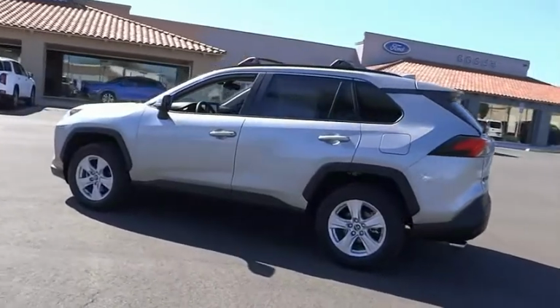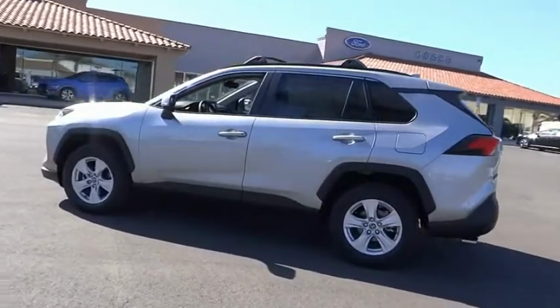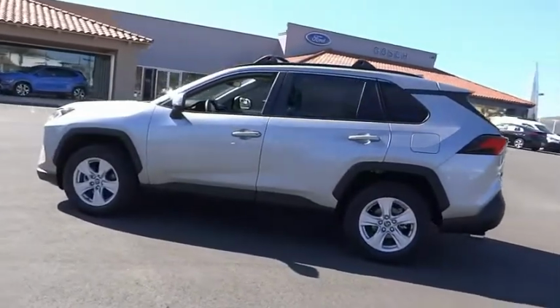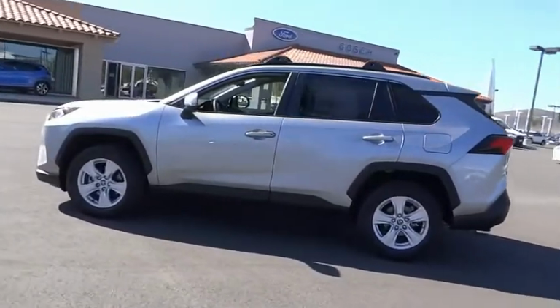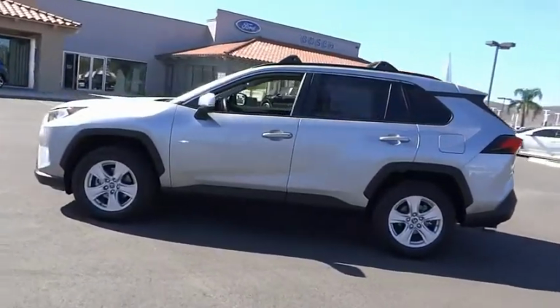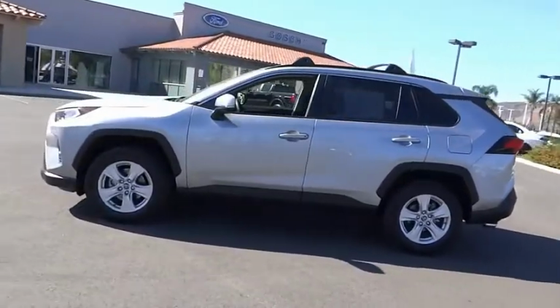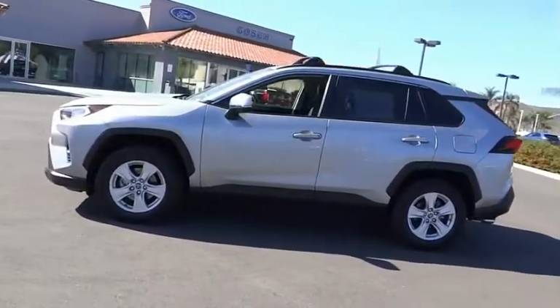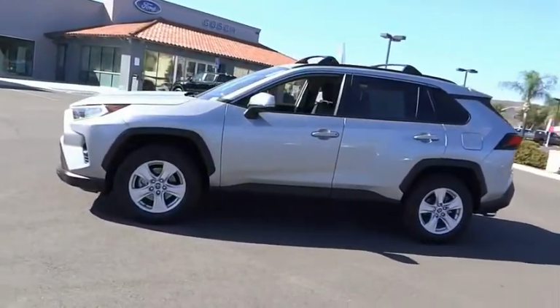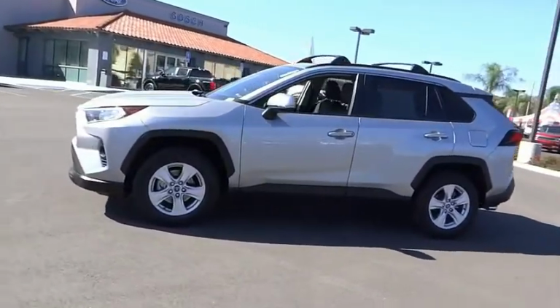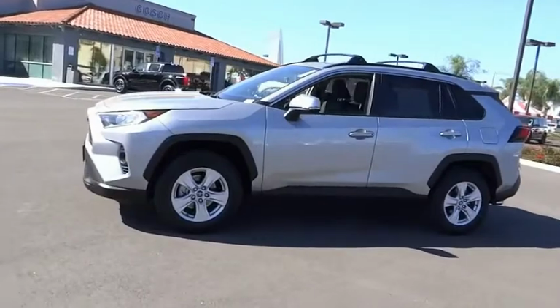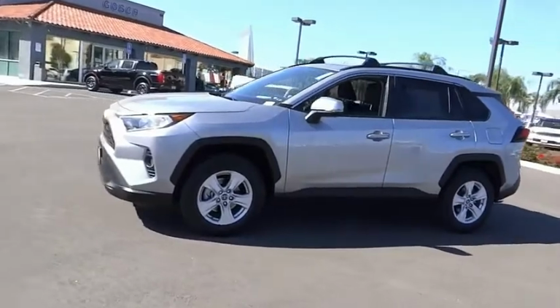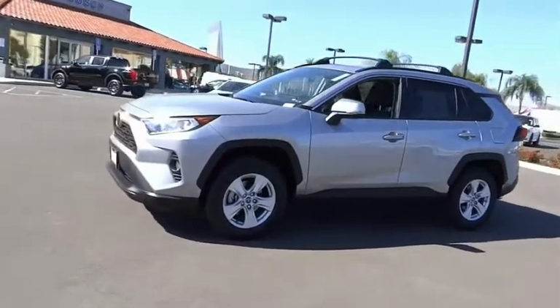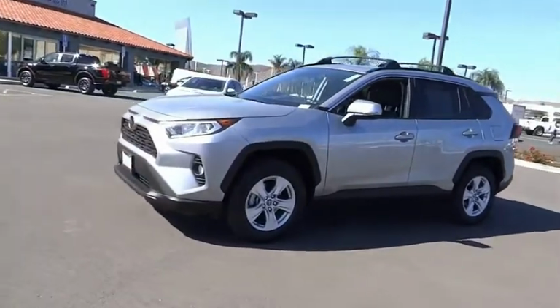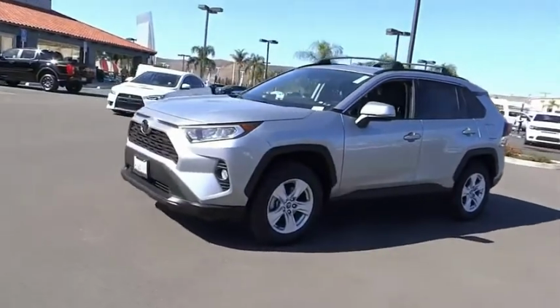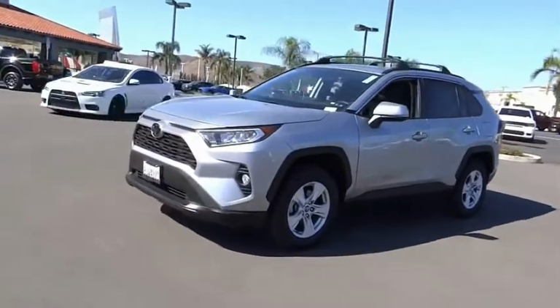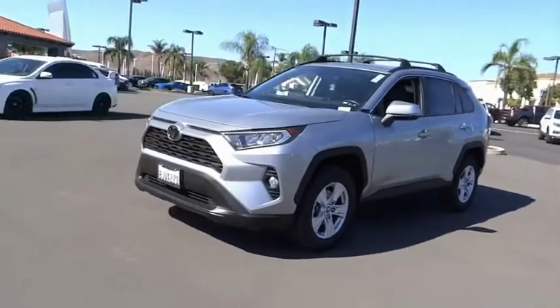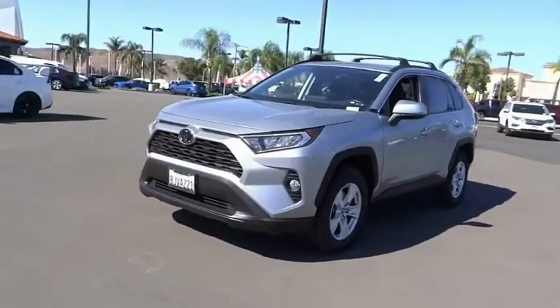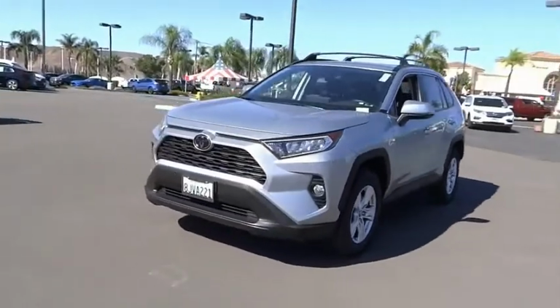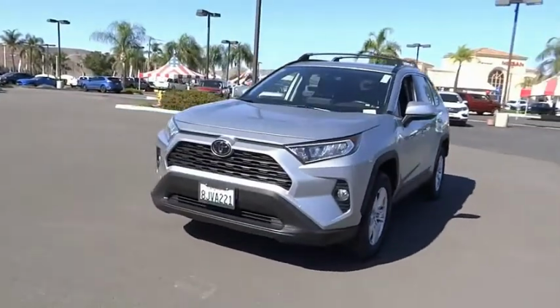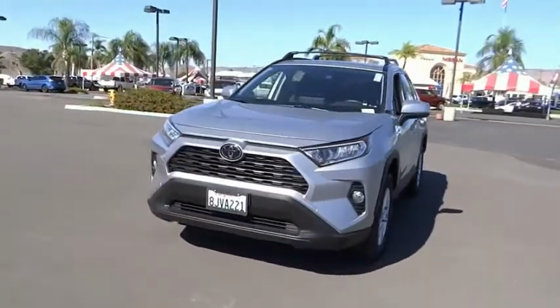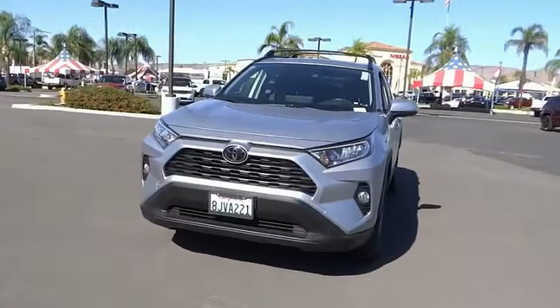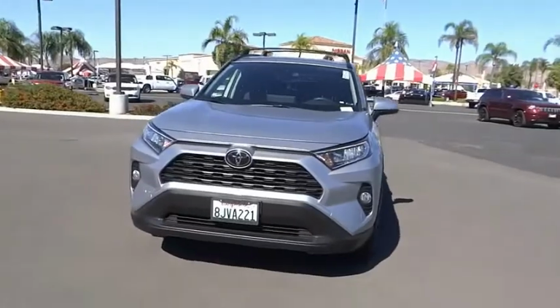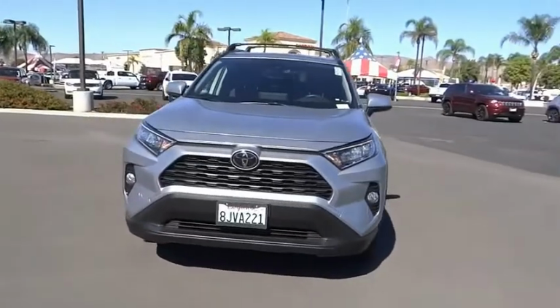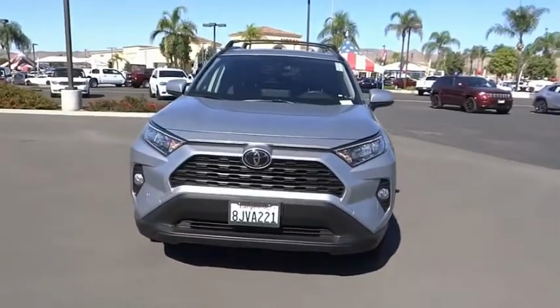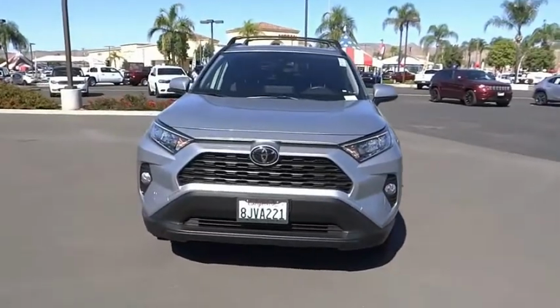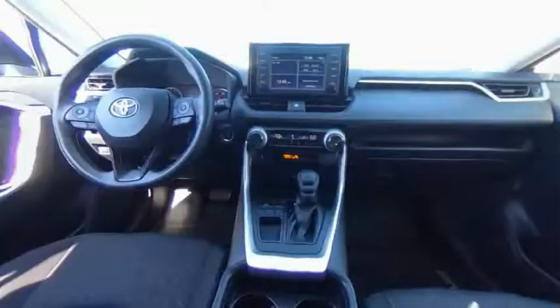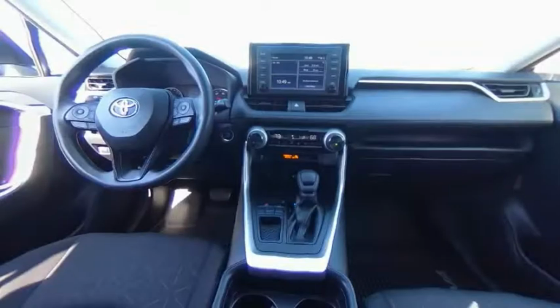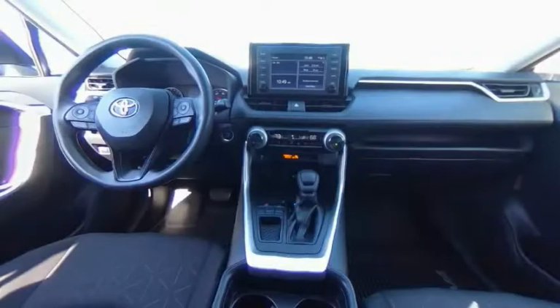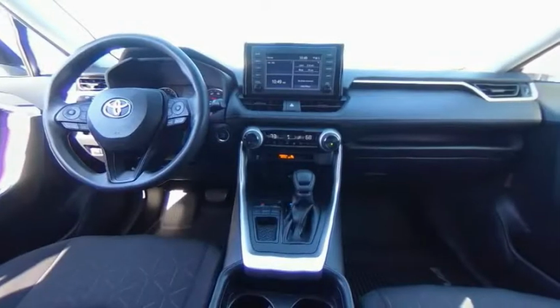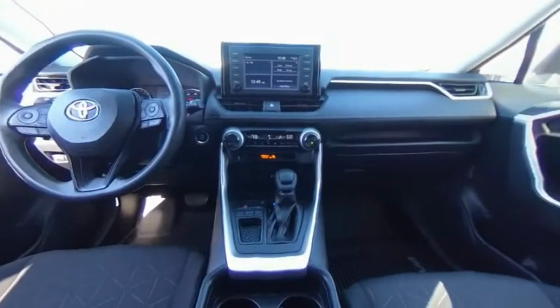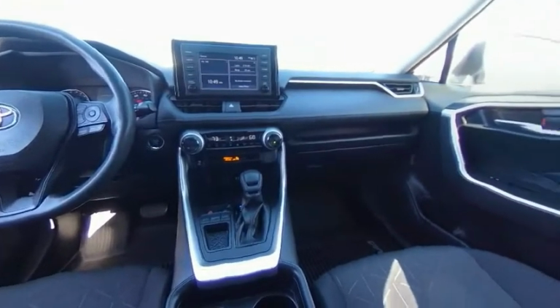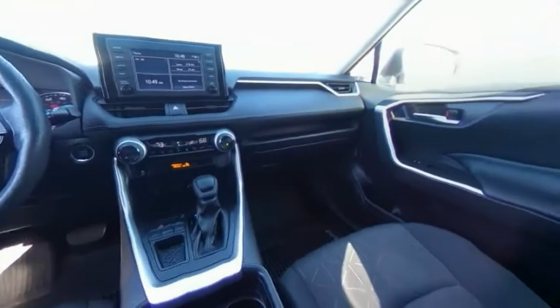Here are some of this vehicle's great options: electronic stability control, alloy wheels, brake assist, traction control, remote keyless entry, fog lights, four-wheel disc brakes, speed control, power moonroof, and rear window defroster.